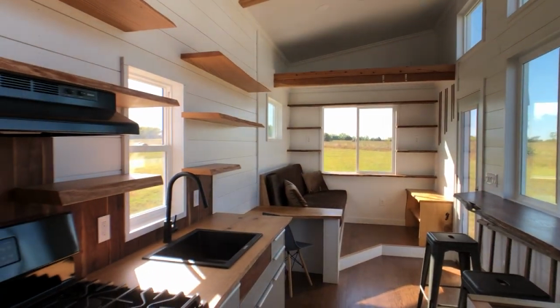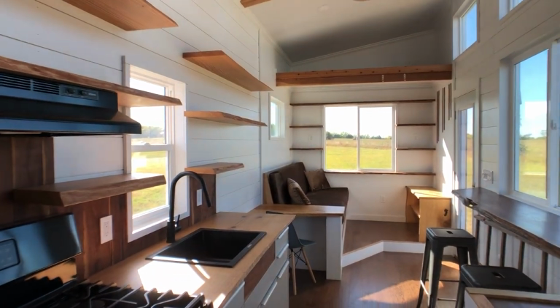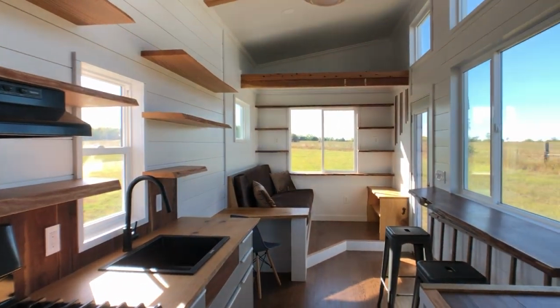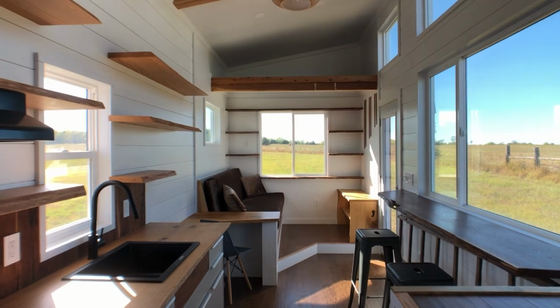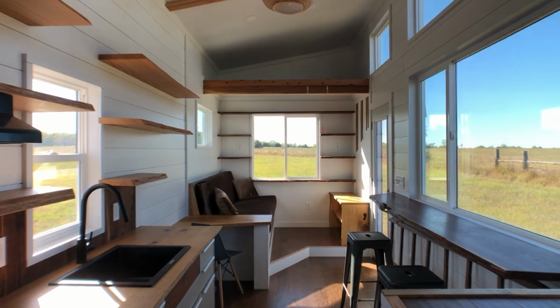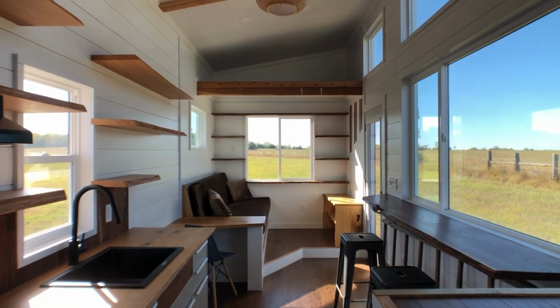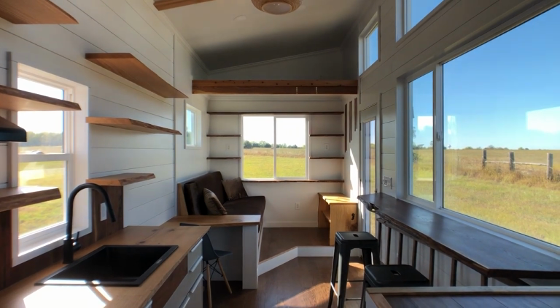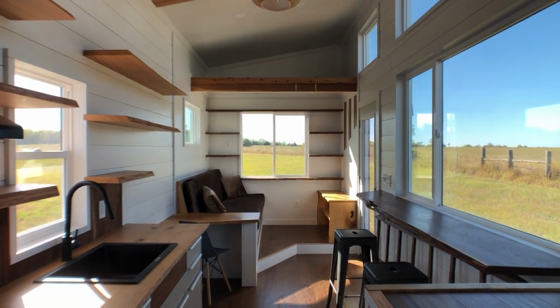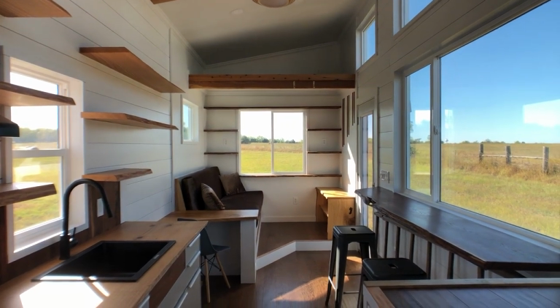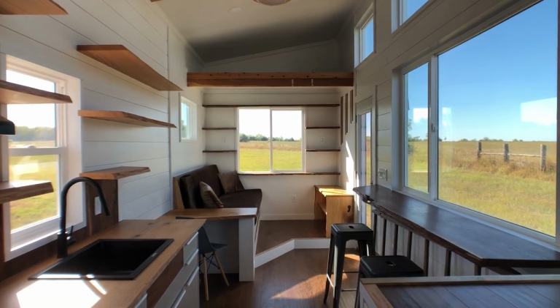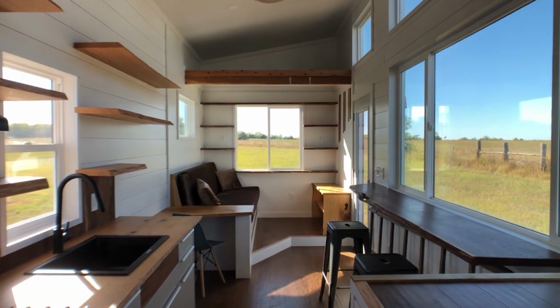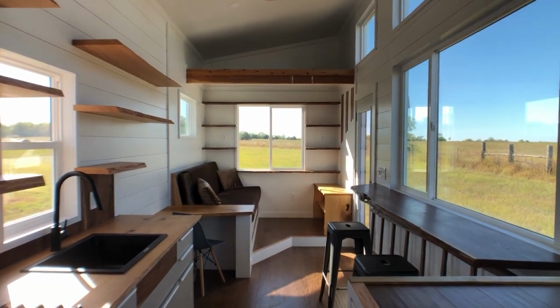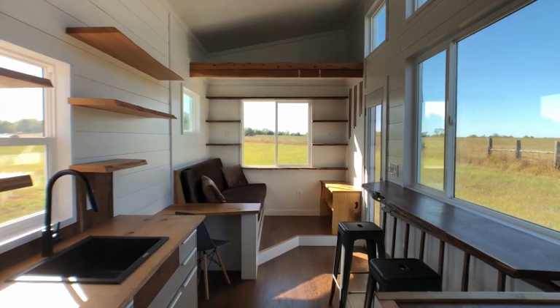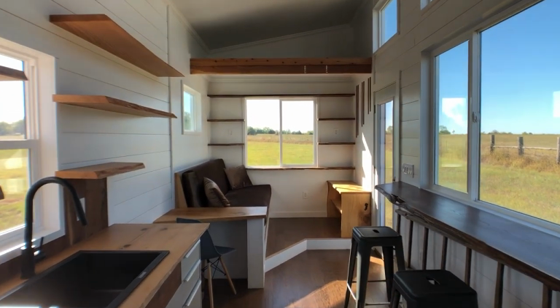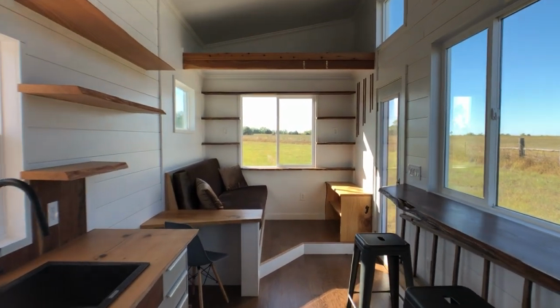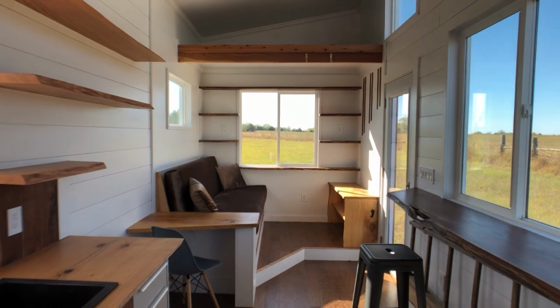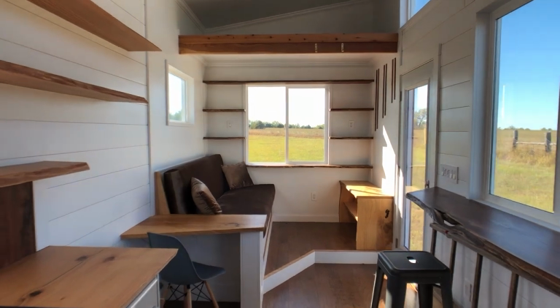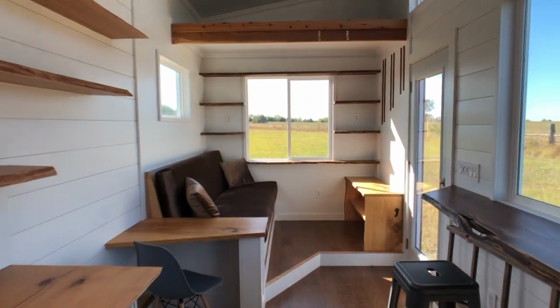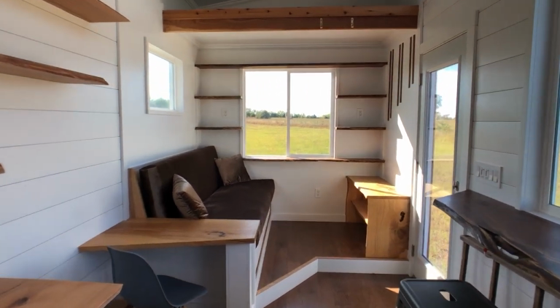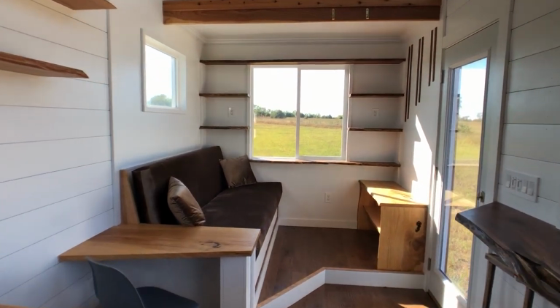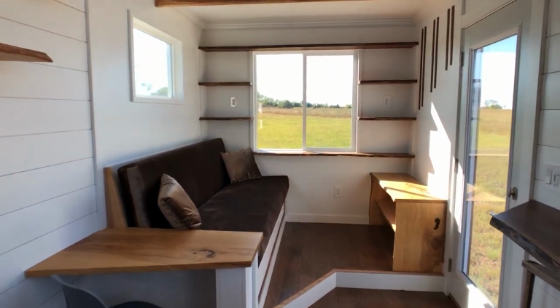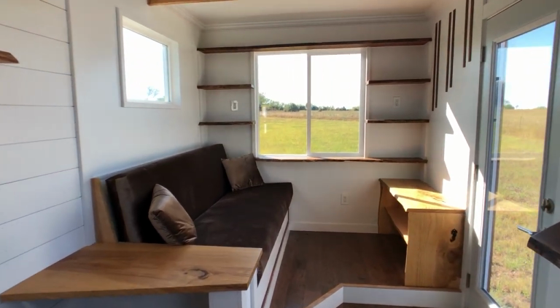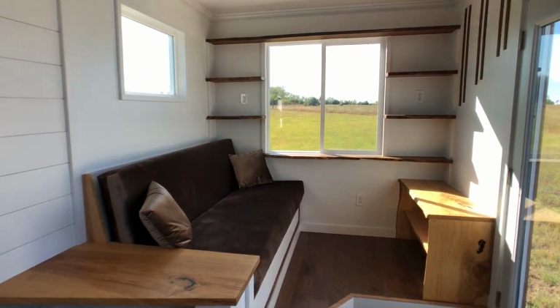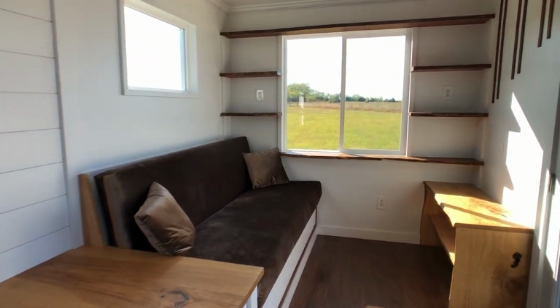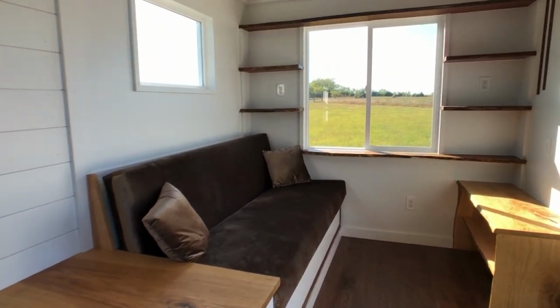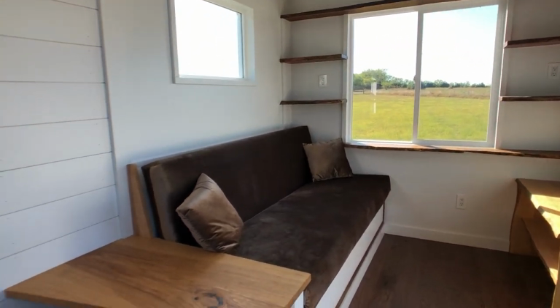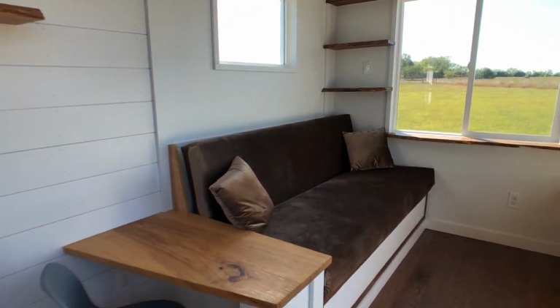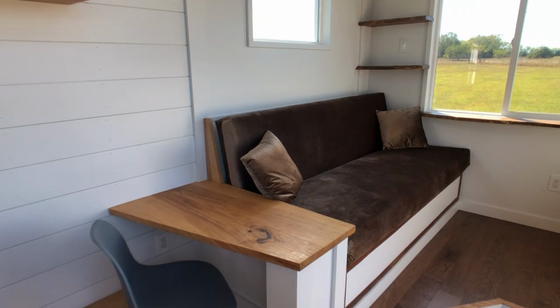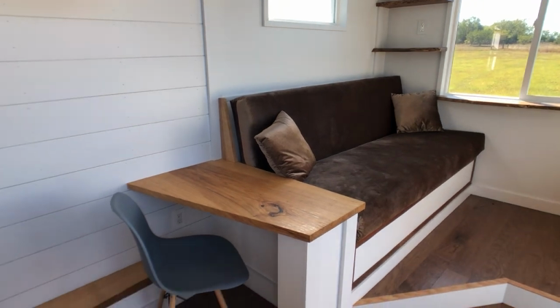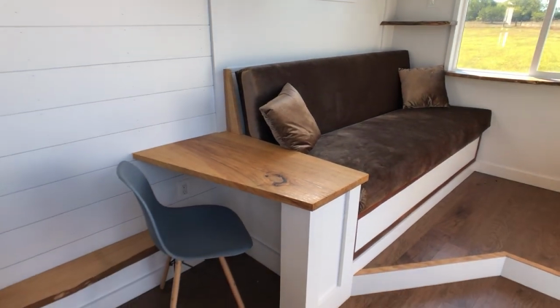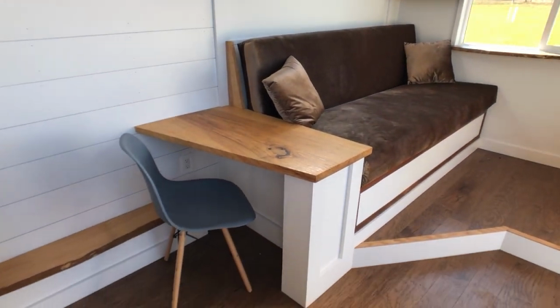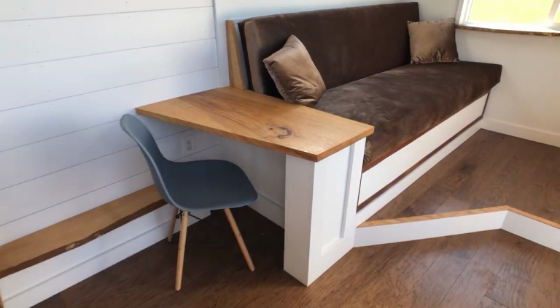On the other side of the tiny house is the living area, where there is a full-size couch that you could use for a guest that's spending the night. Right beside that is a desk.